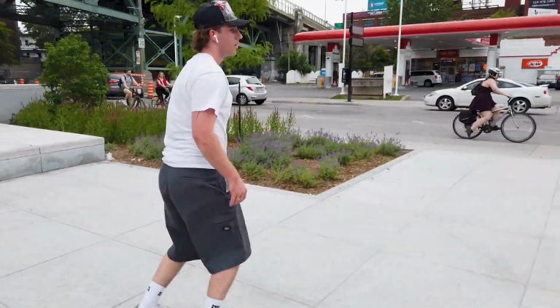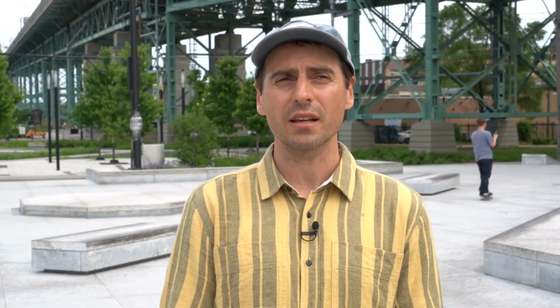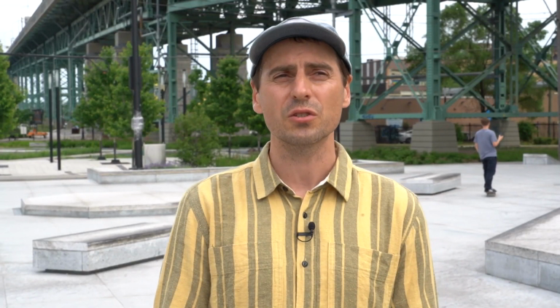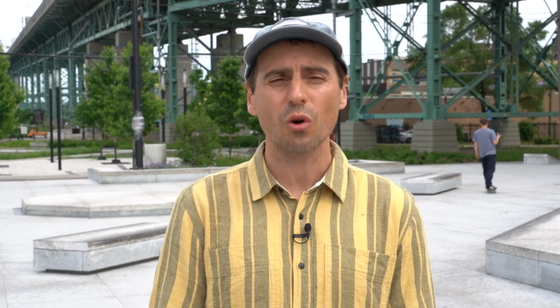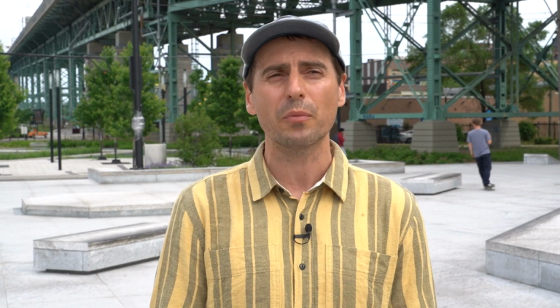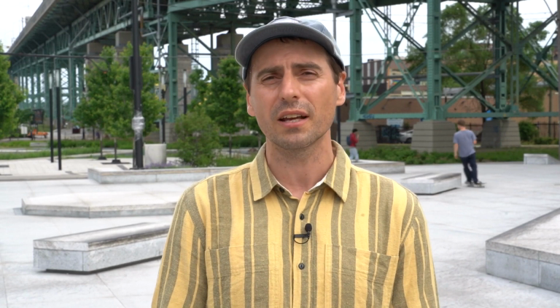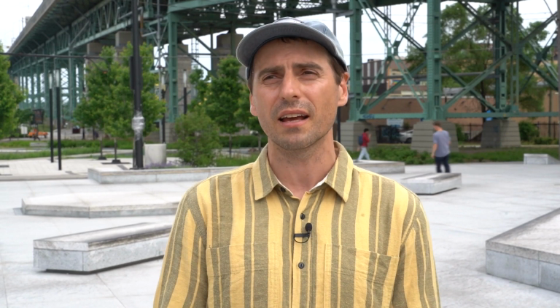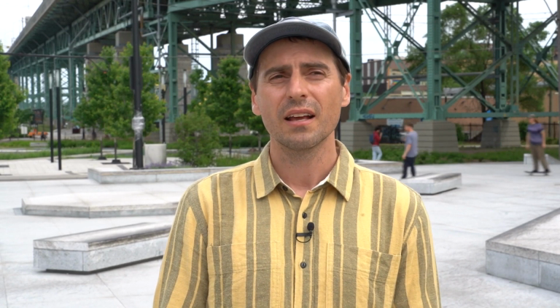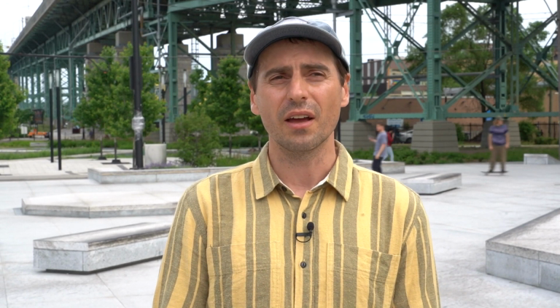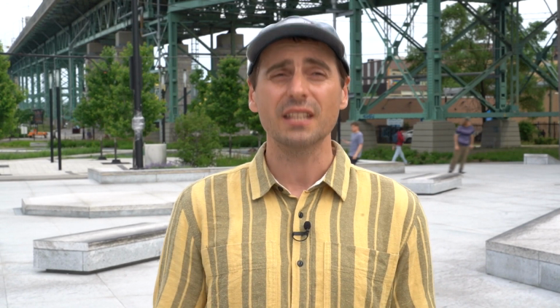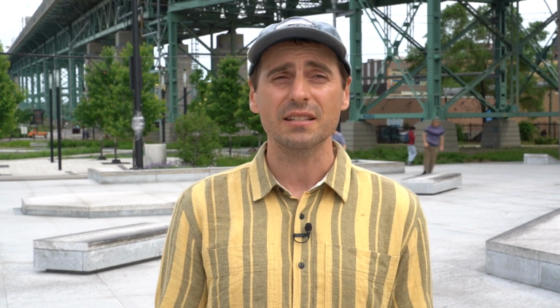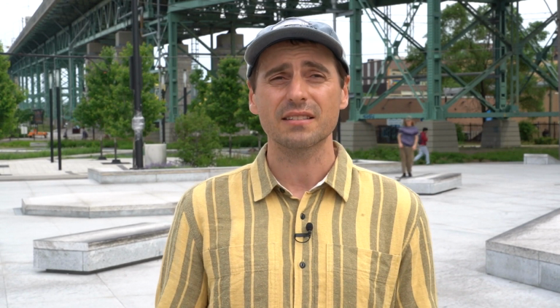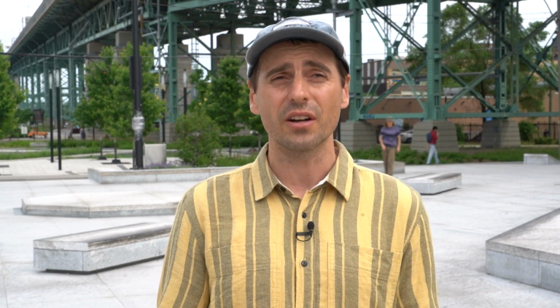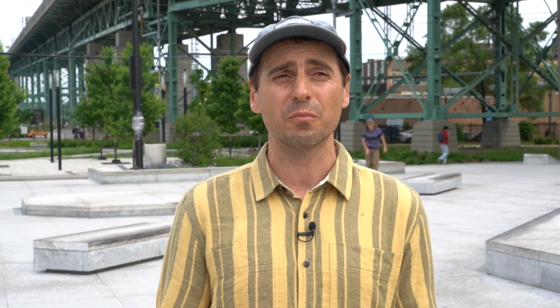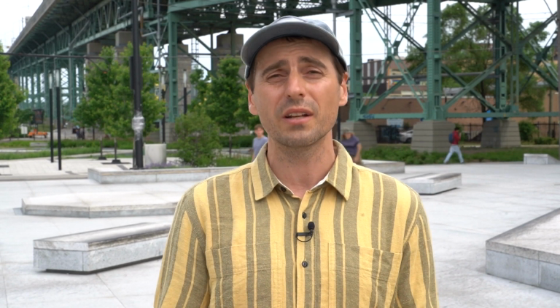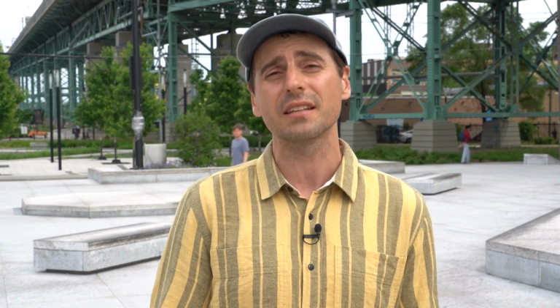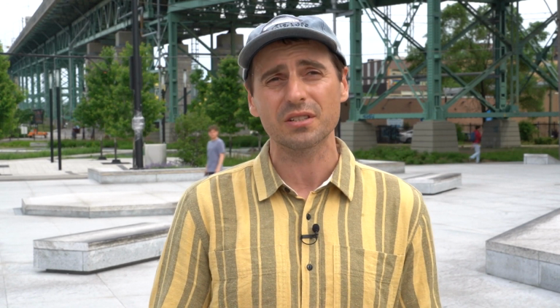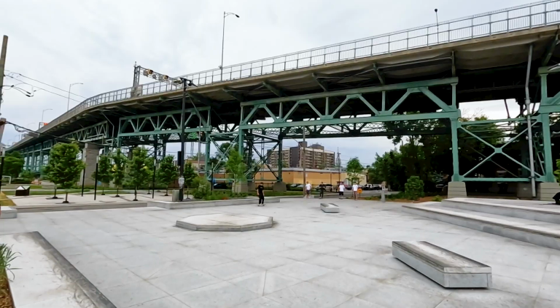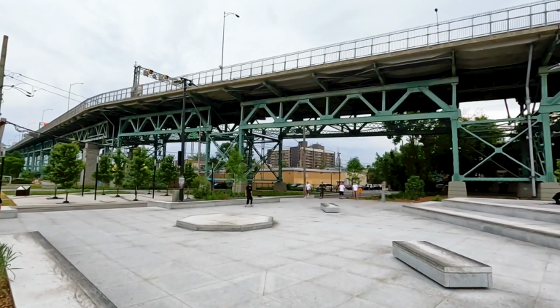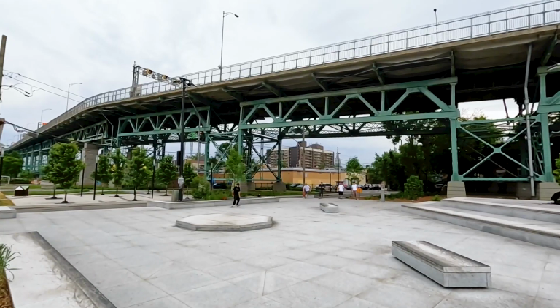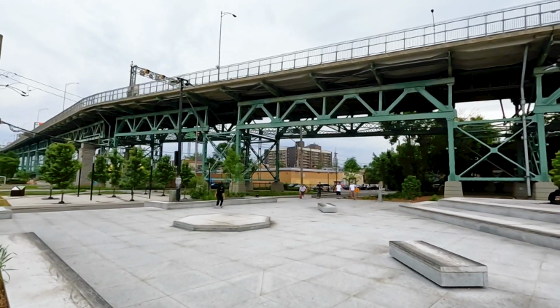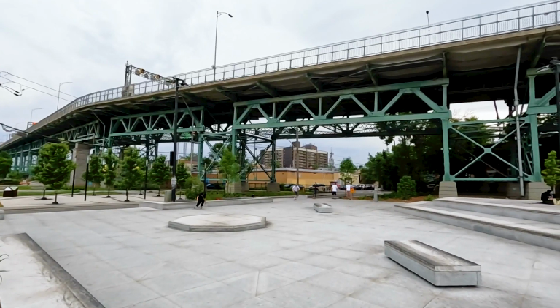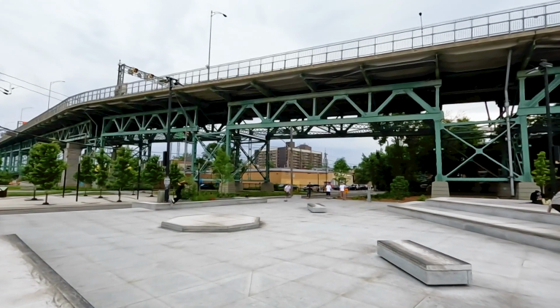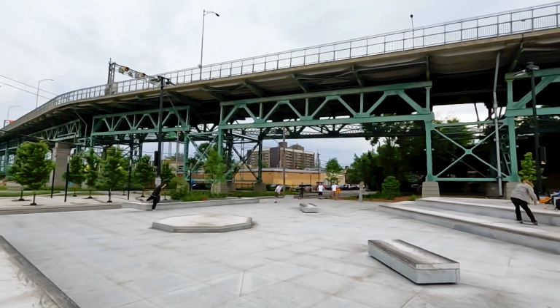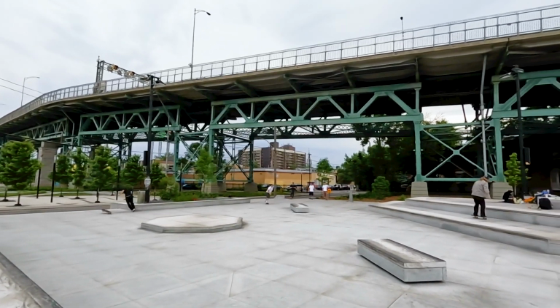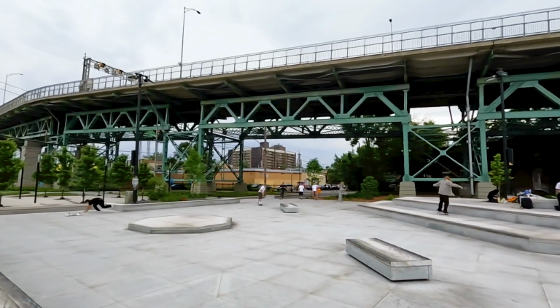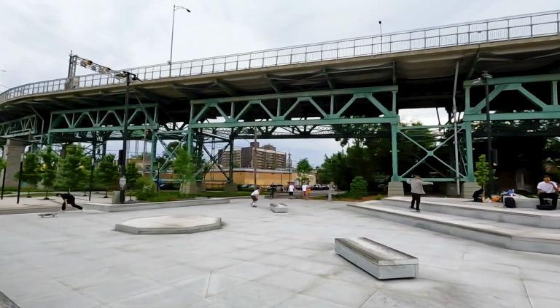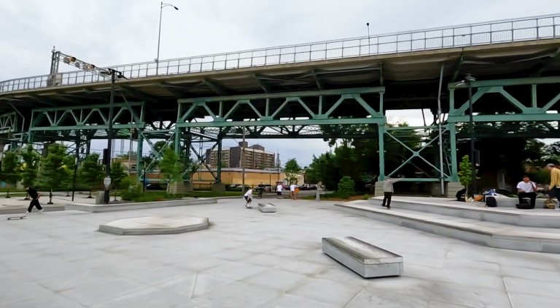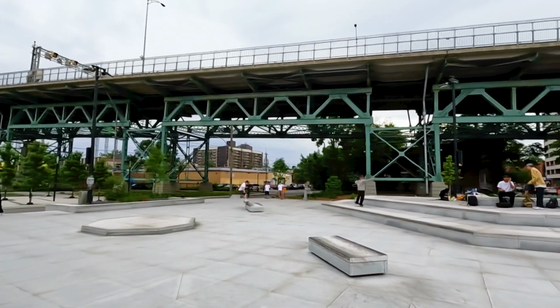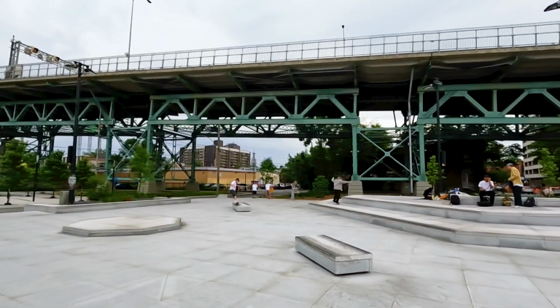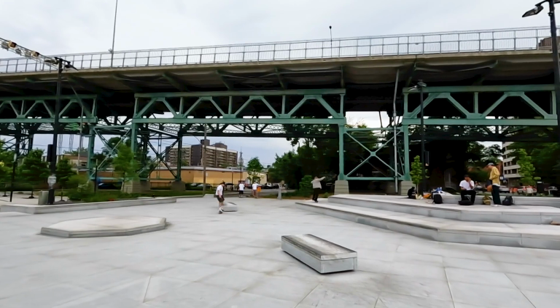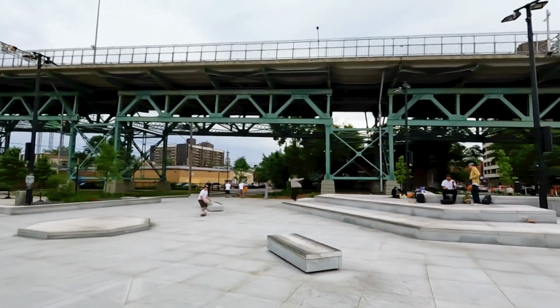Skateboarding has gotten so popular lately that the city has started to really take it seriously, so there are new skate parks all over the place, and as soon as there's a new skate park, so many people show up.